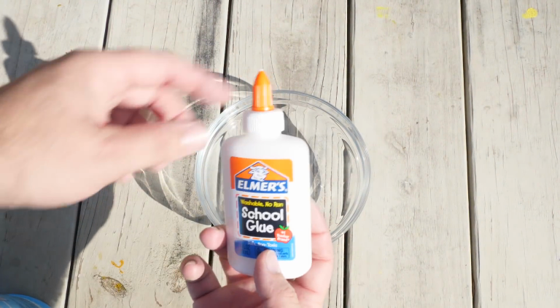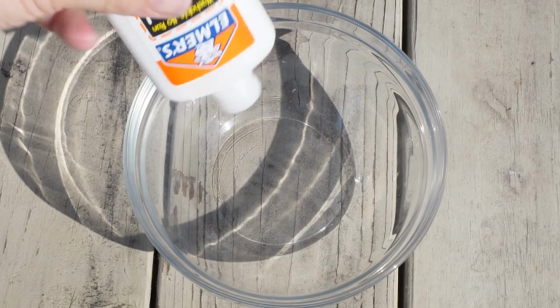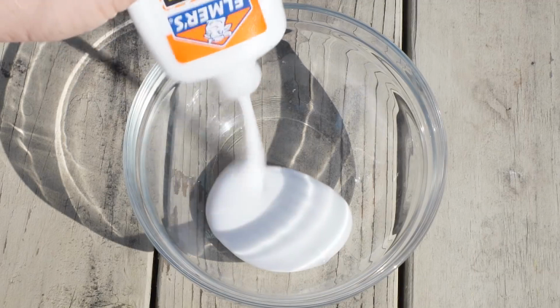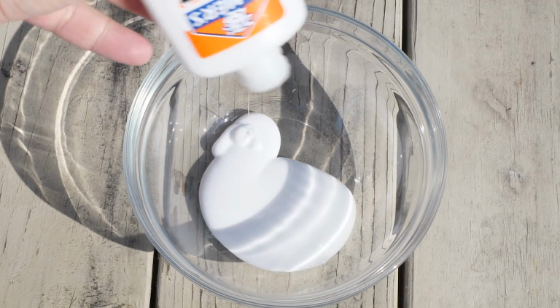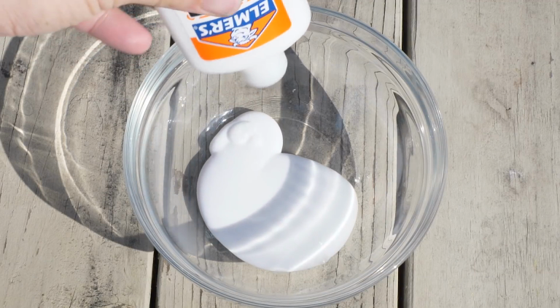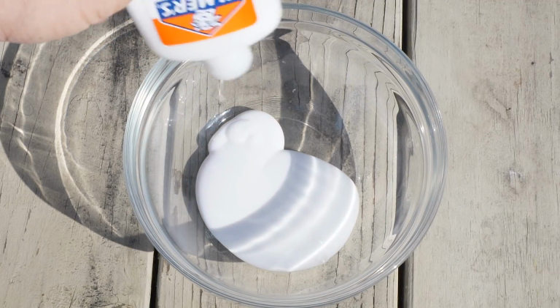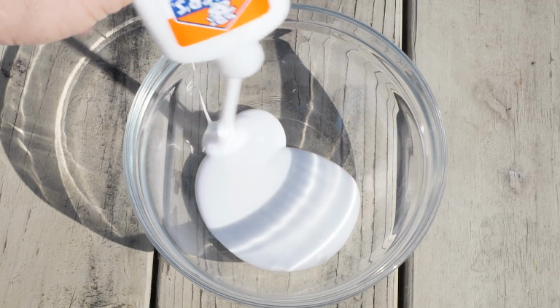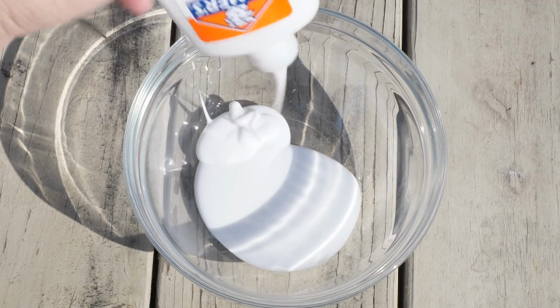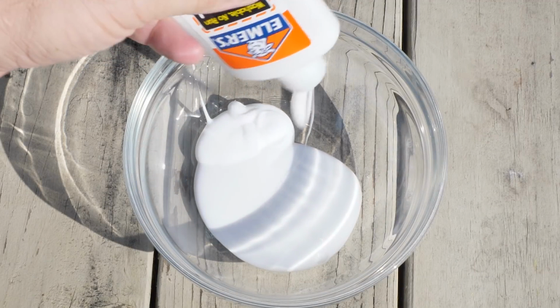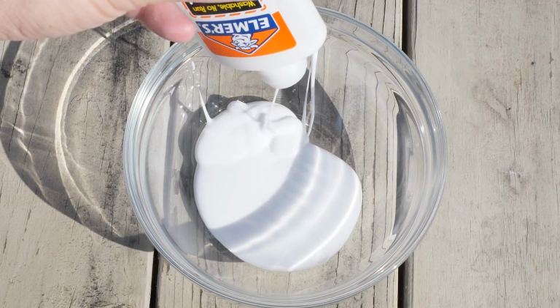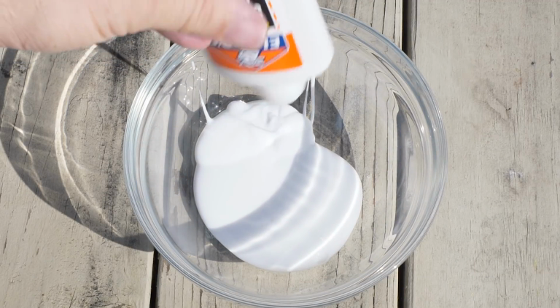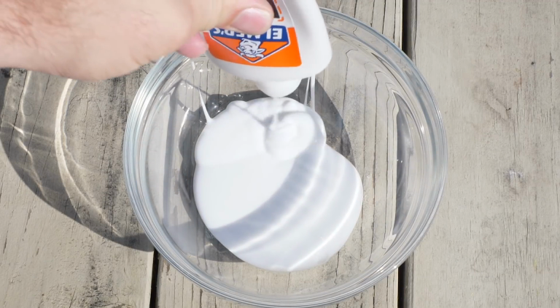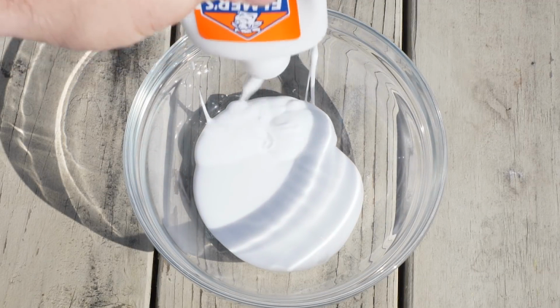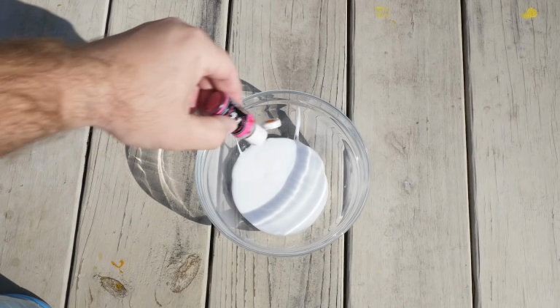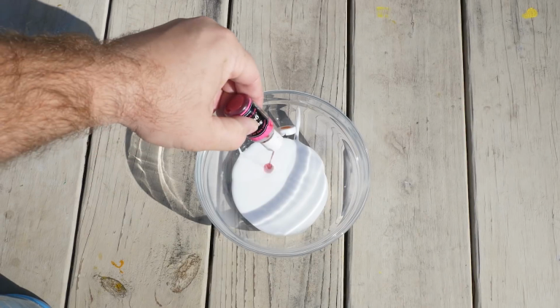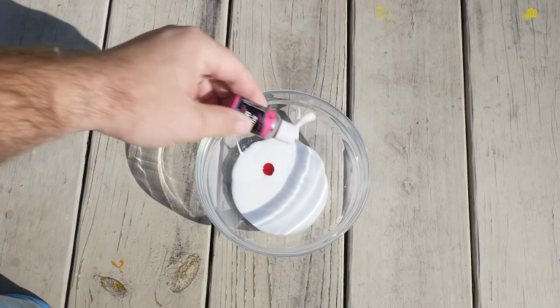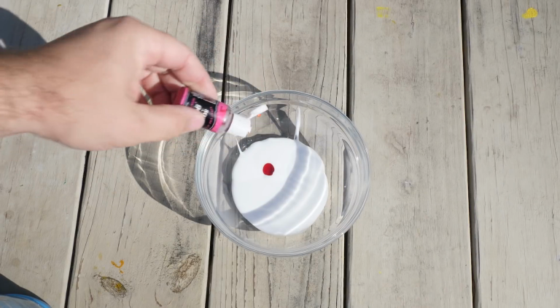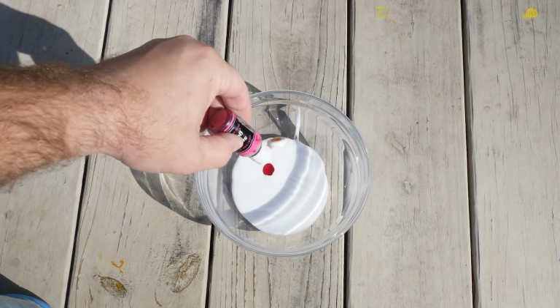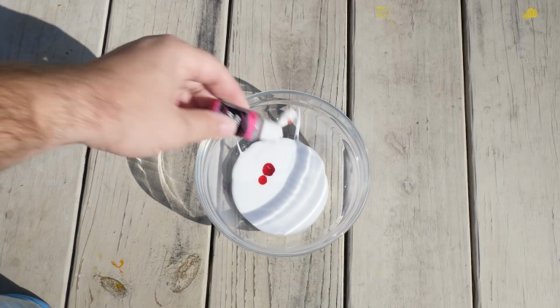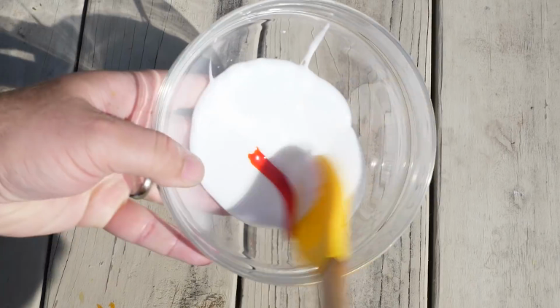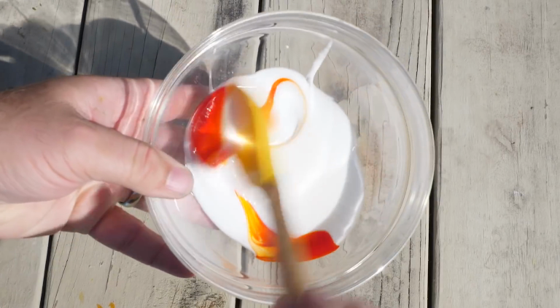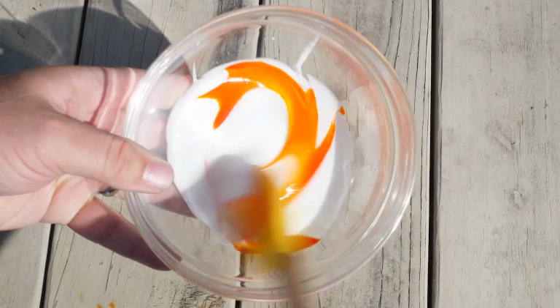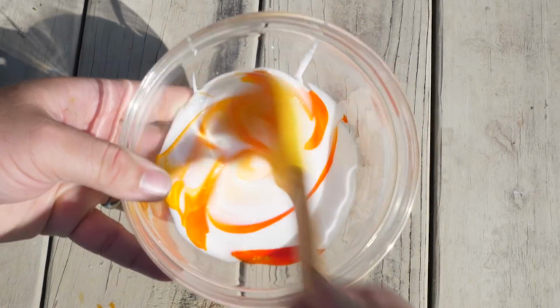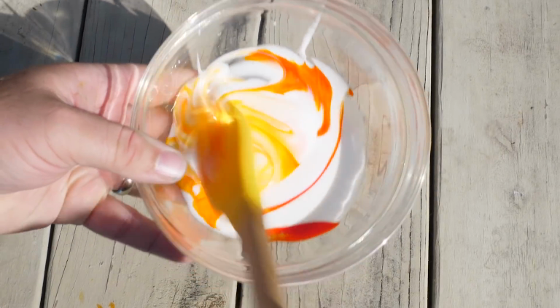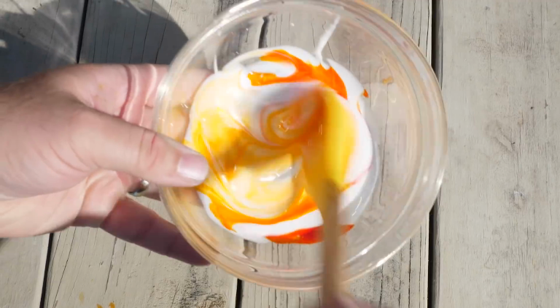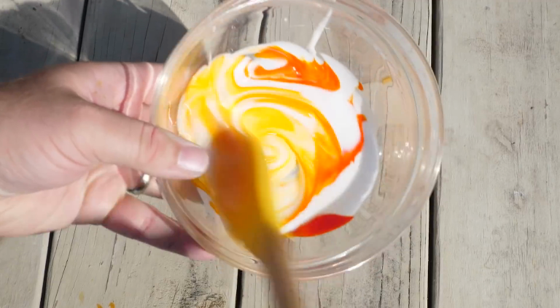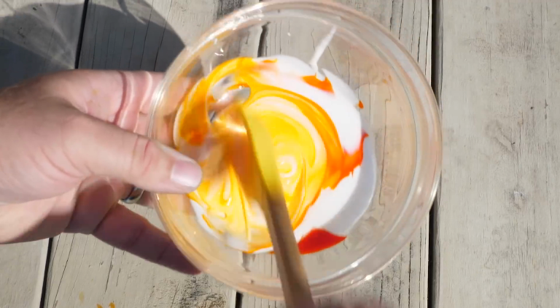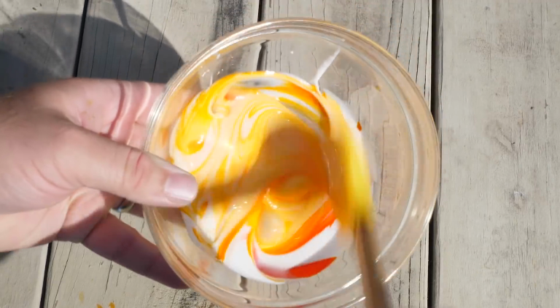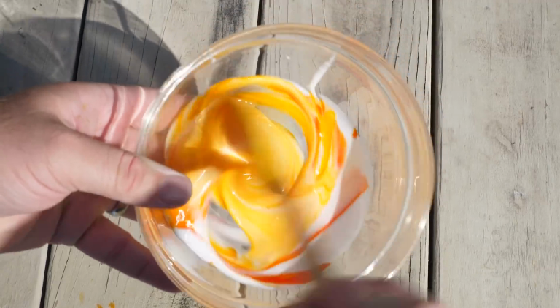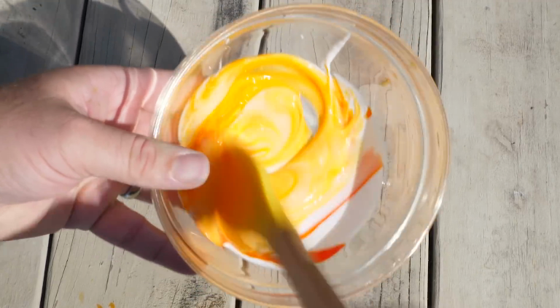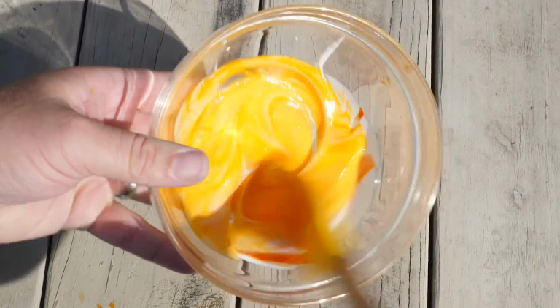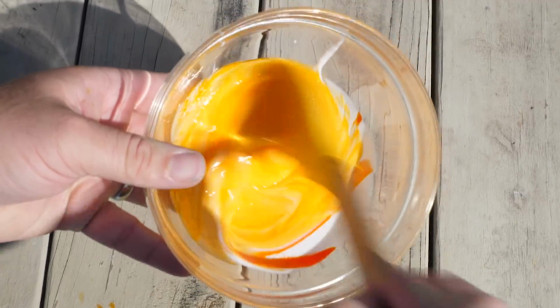You know it, you love it — it's the OG of the glue world, Elmer's original school glue. I actually picked this bottle up for about 50 cents at Target.